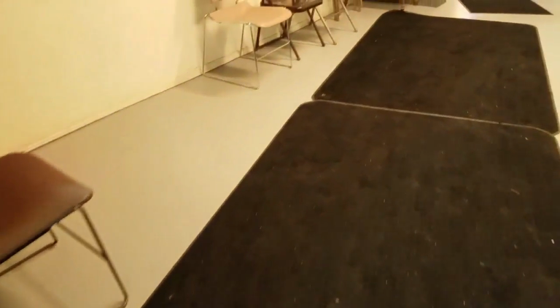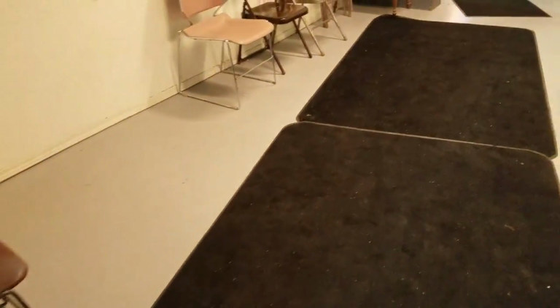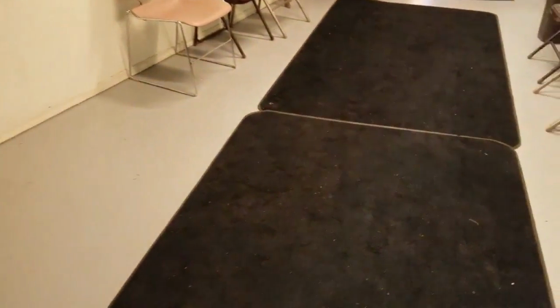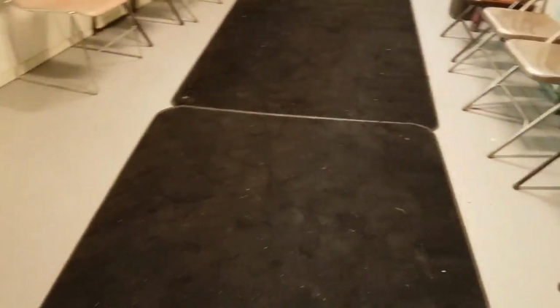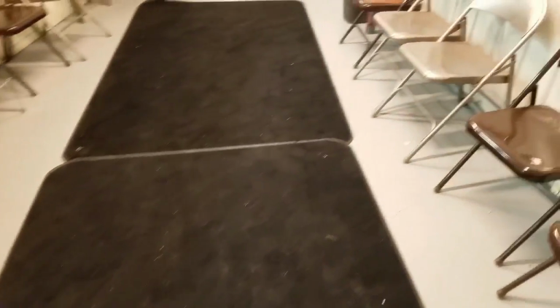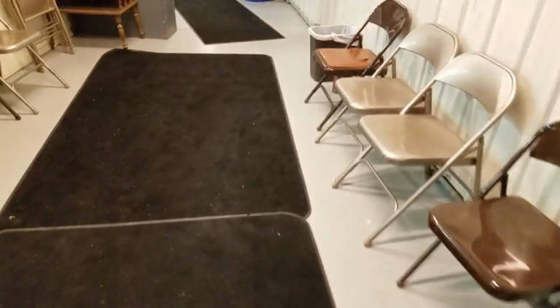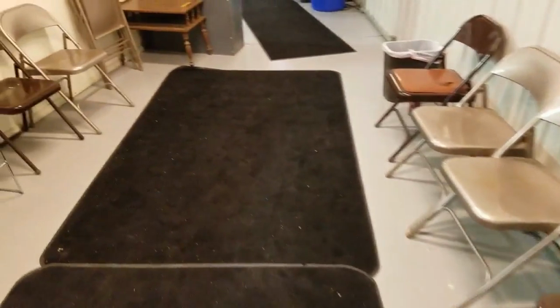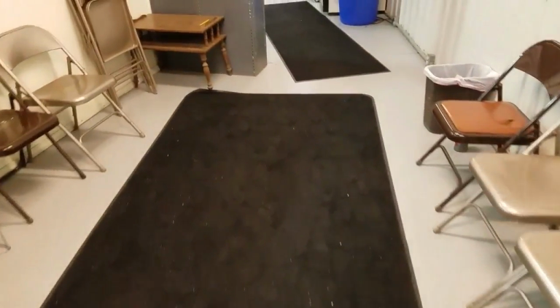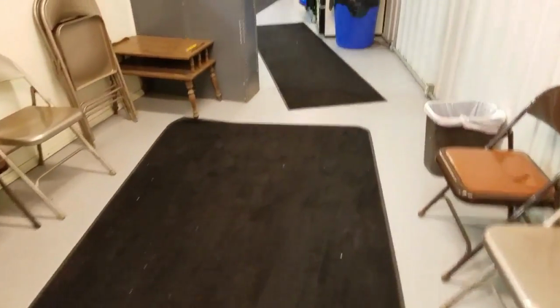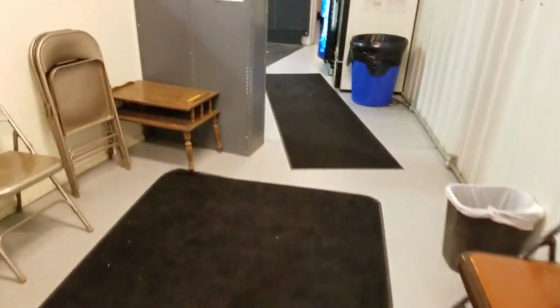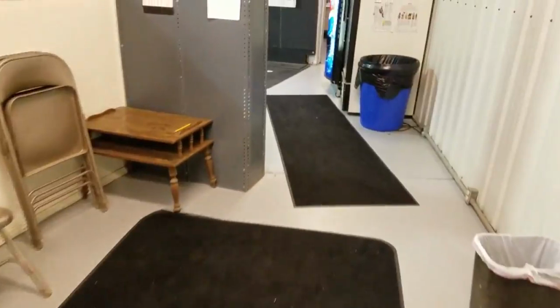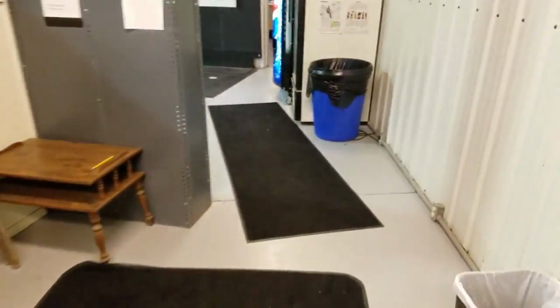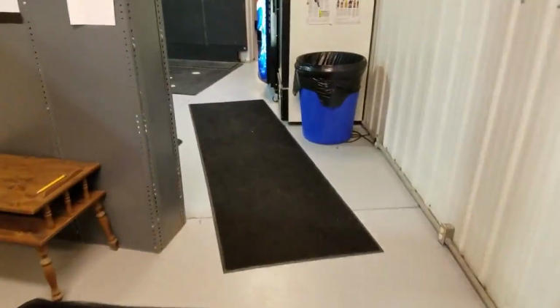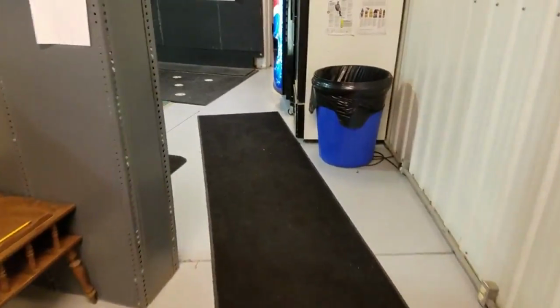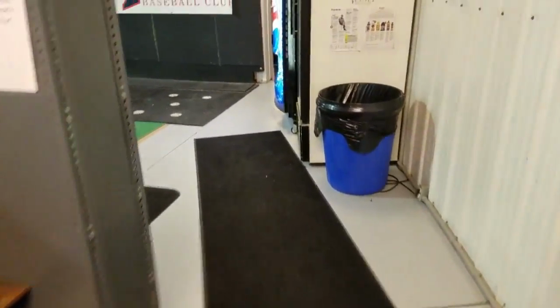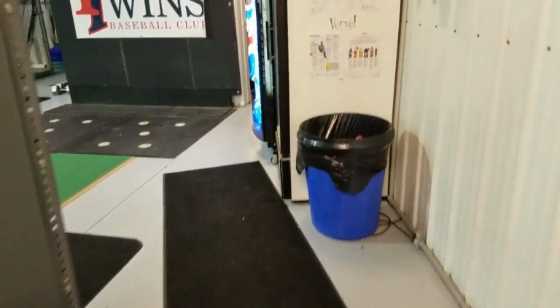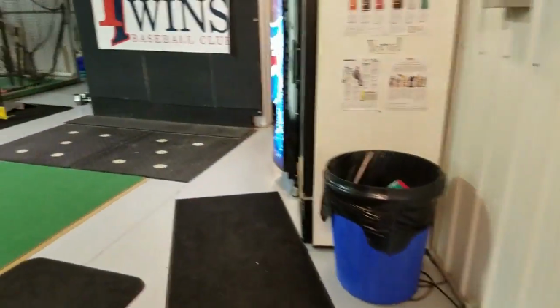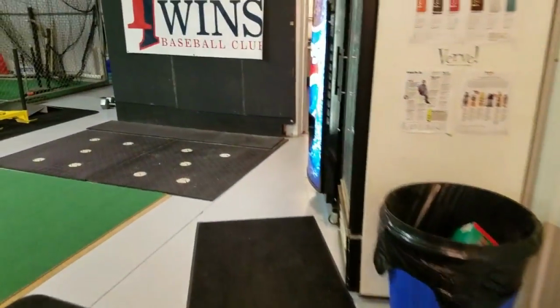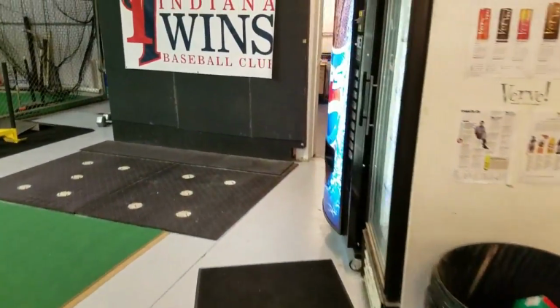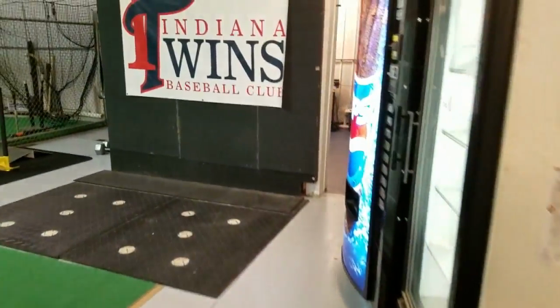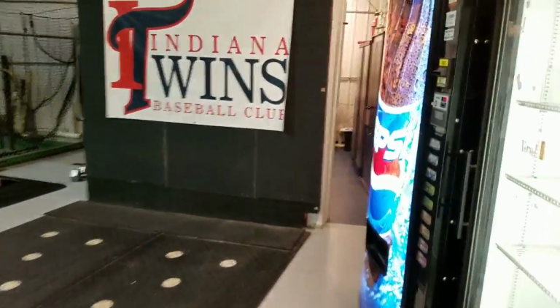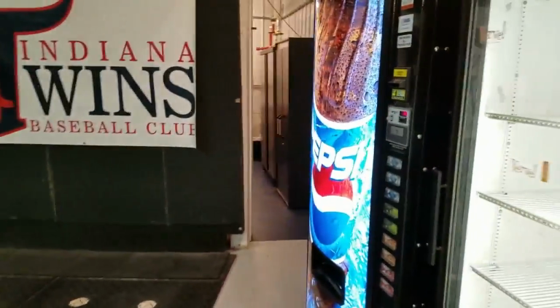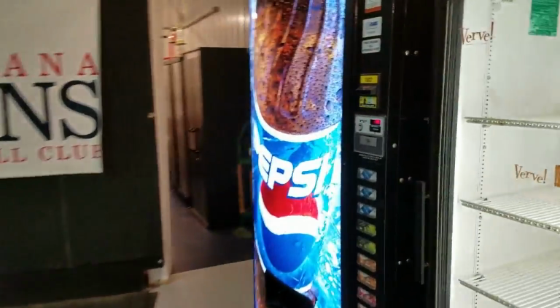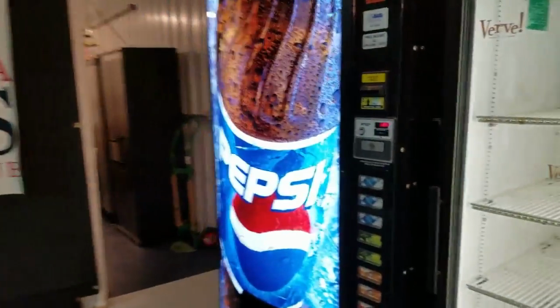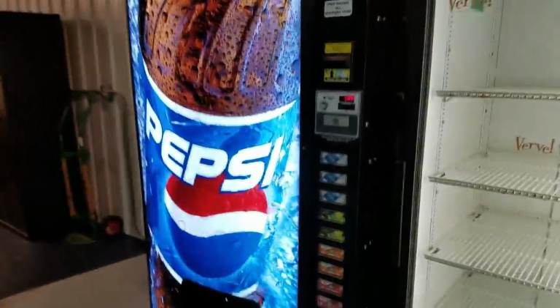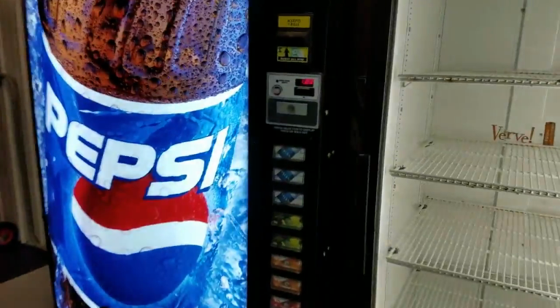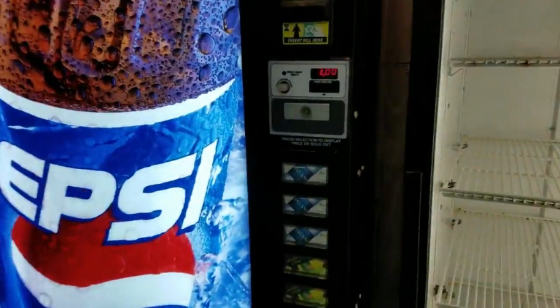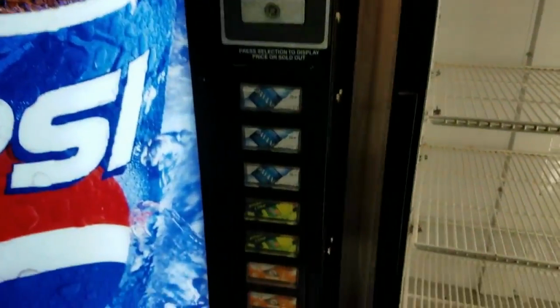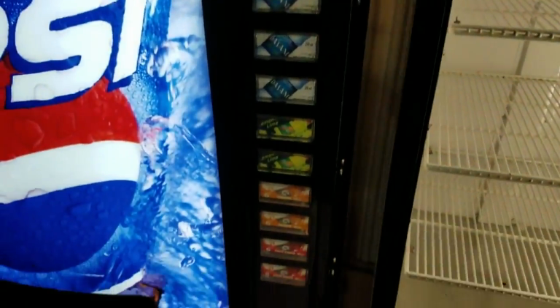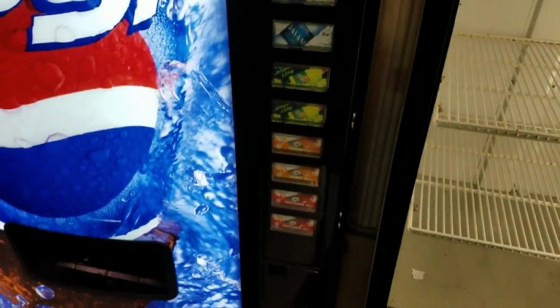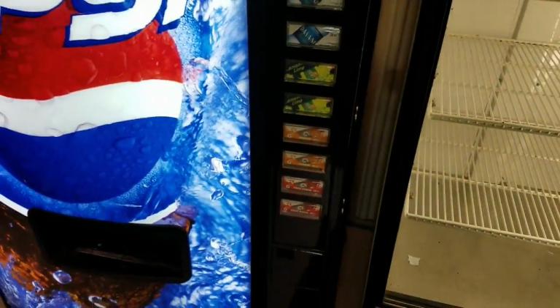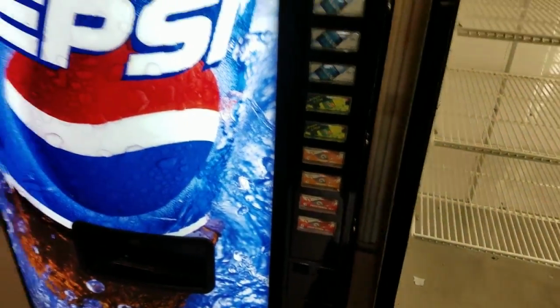That was our parking lot seating area for the parents. Got a nice Pepsi machine with water and Gatorades.